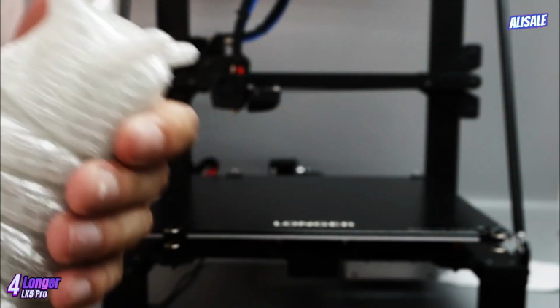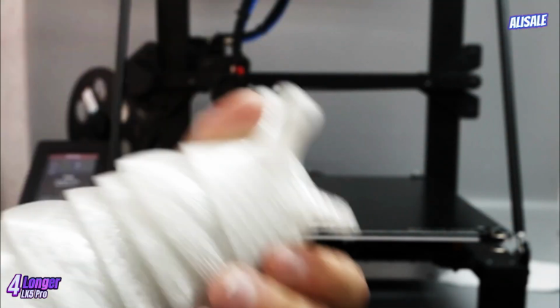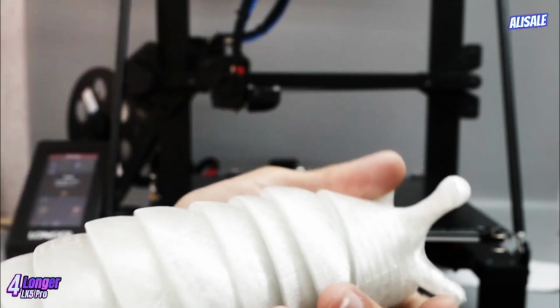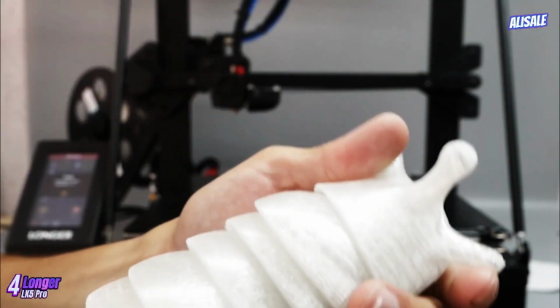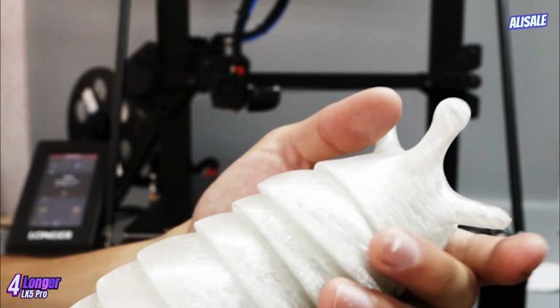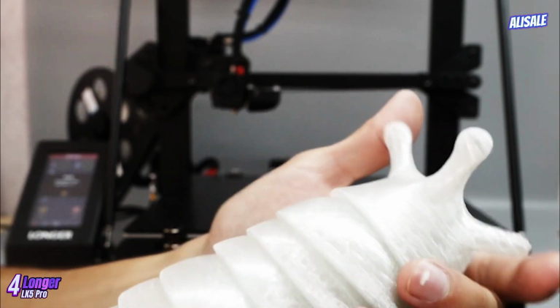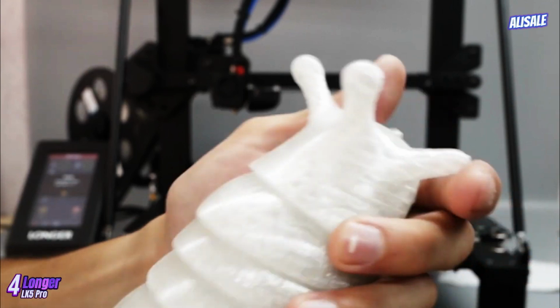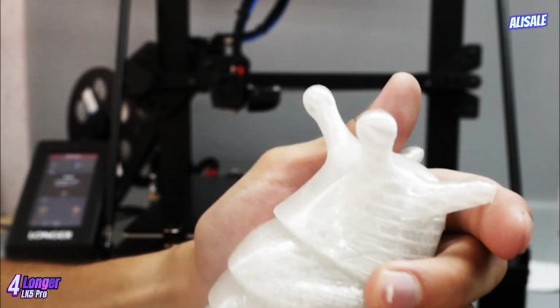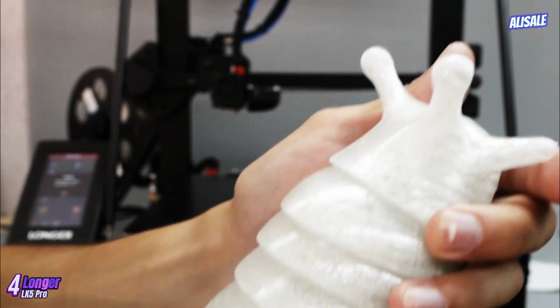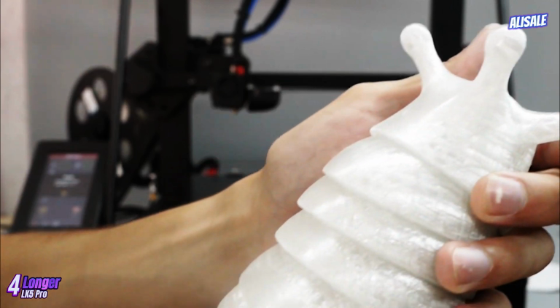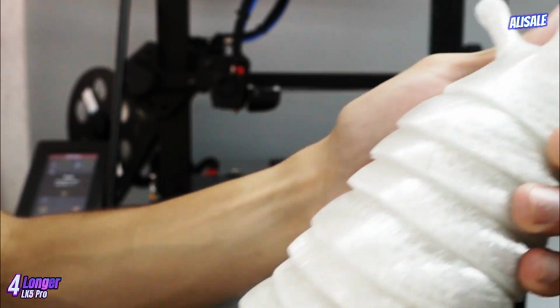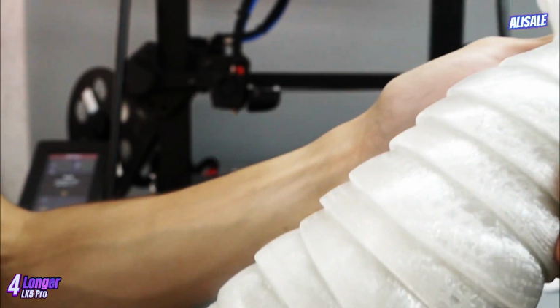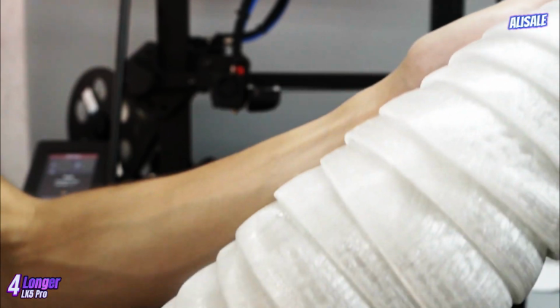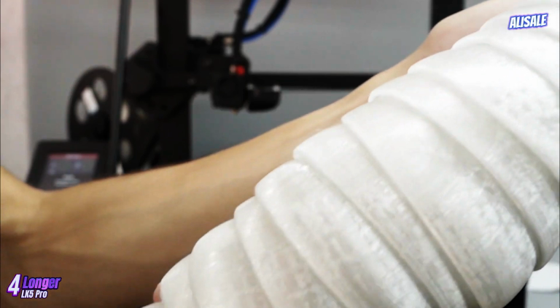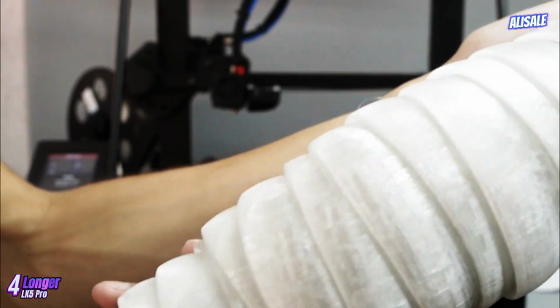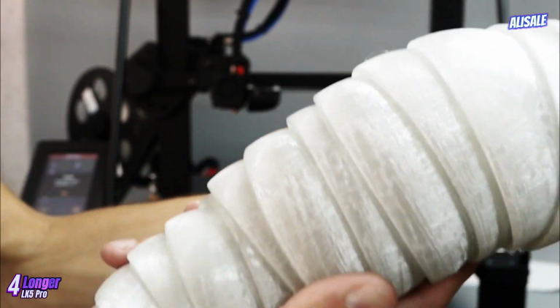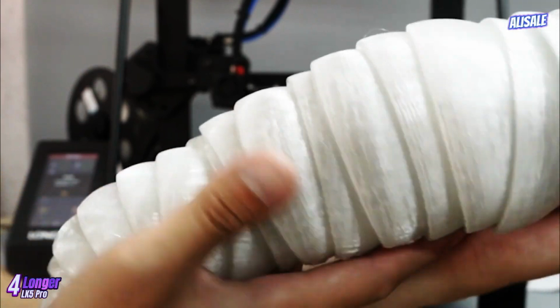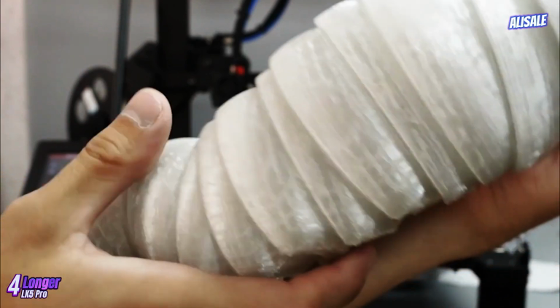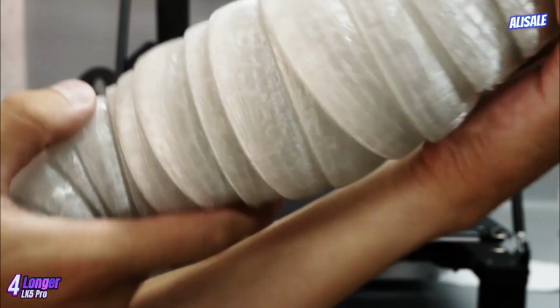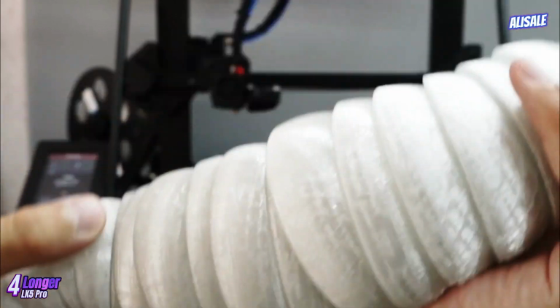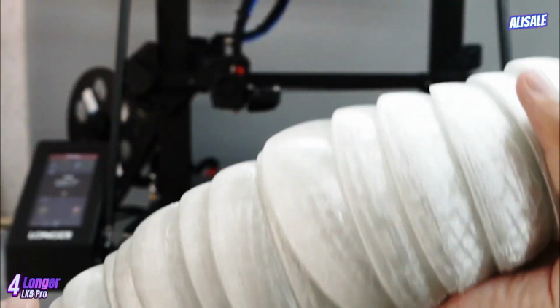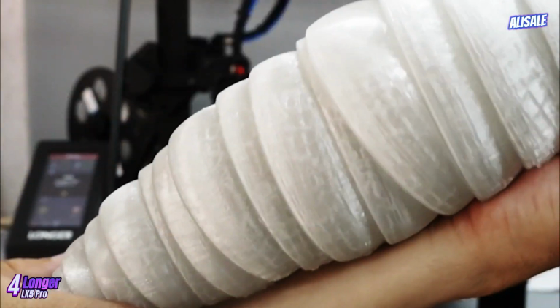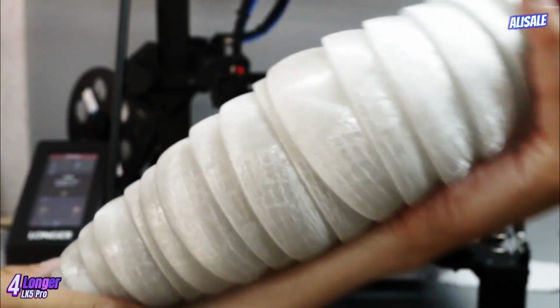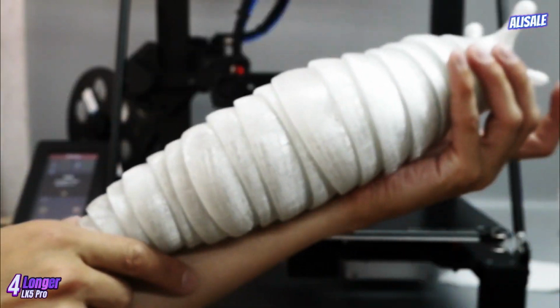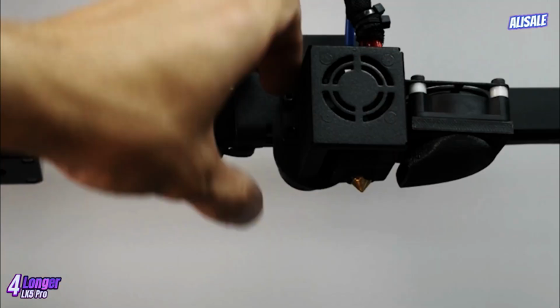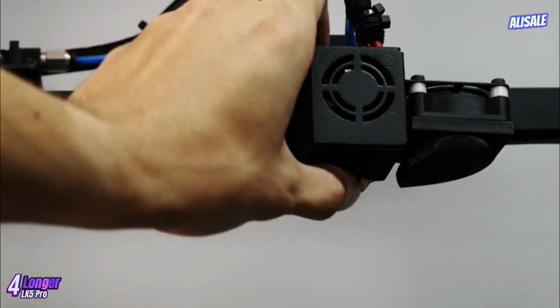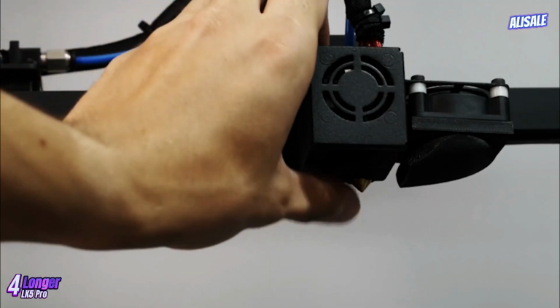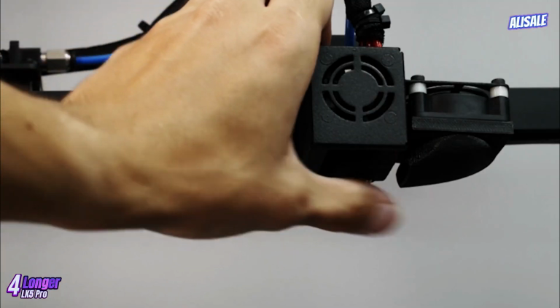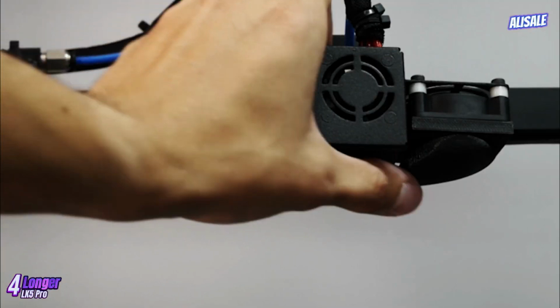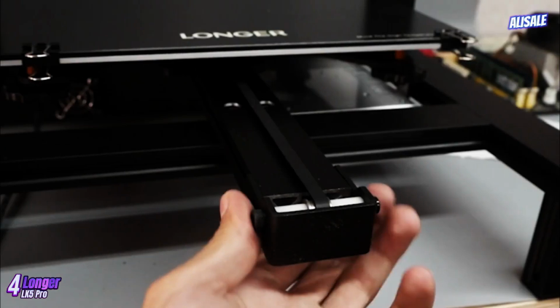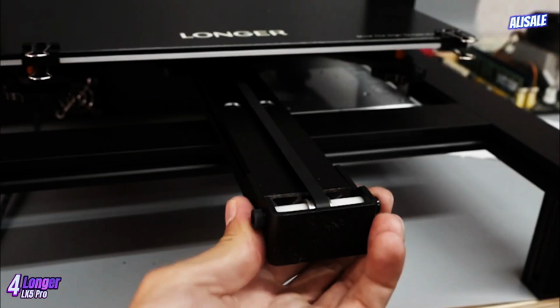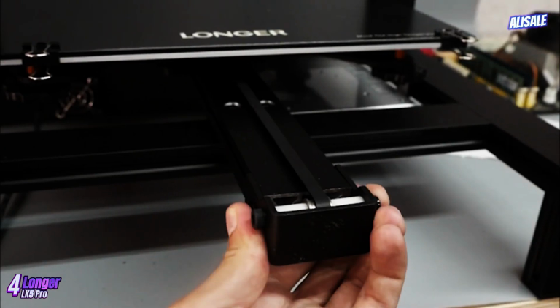The inclusion of a filament sensor is another thoughtful touch, alerting users when filament runs out or breaks, thereby preventing failed prints and wasted material.